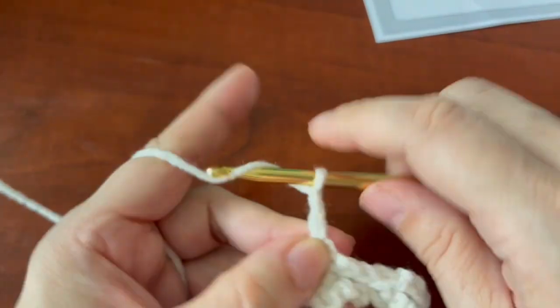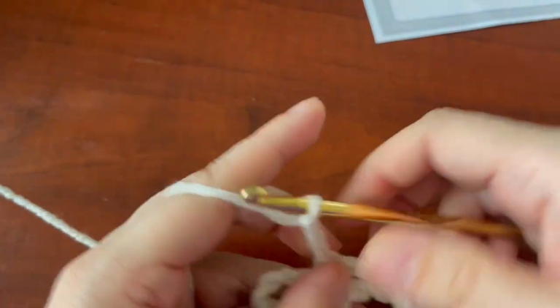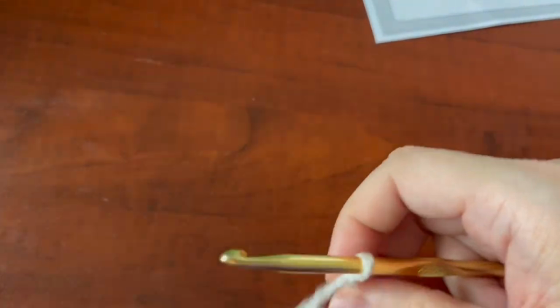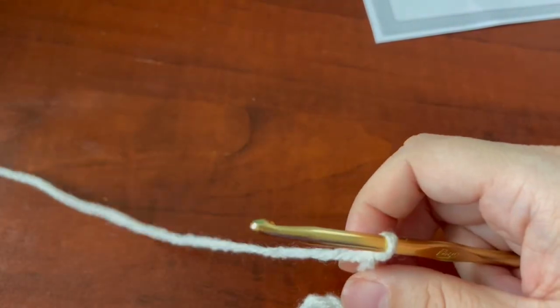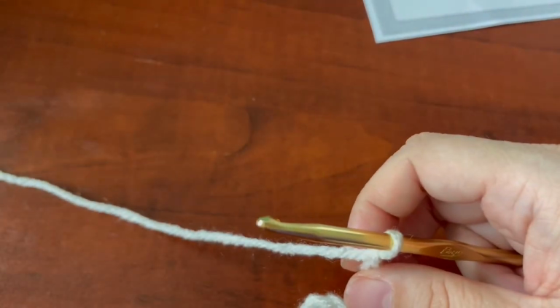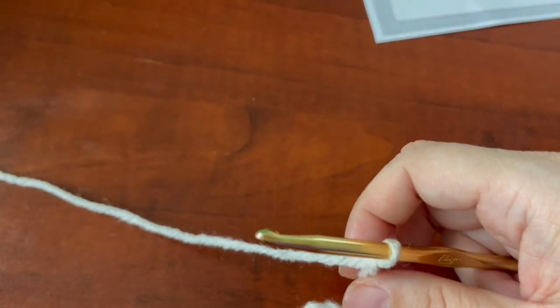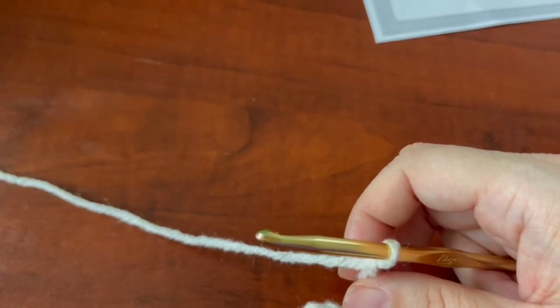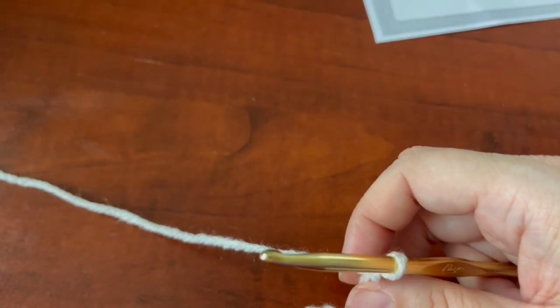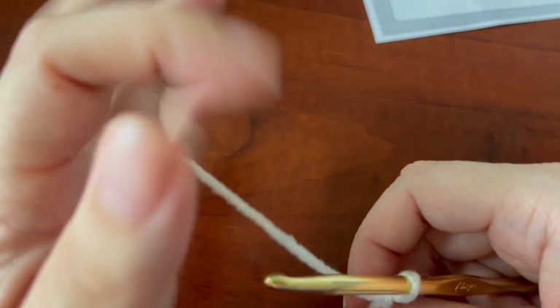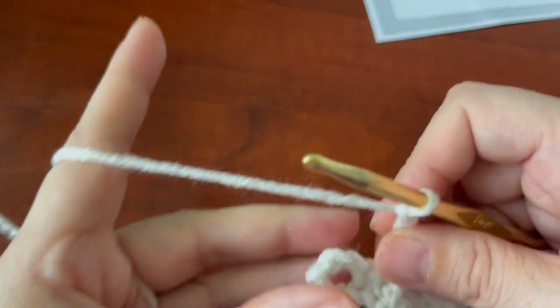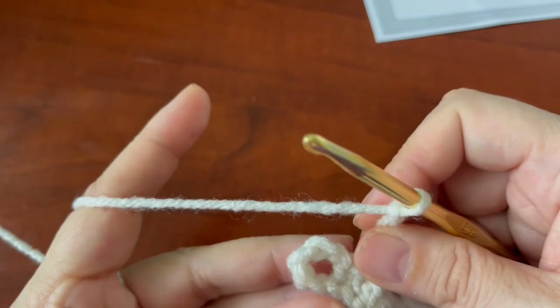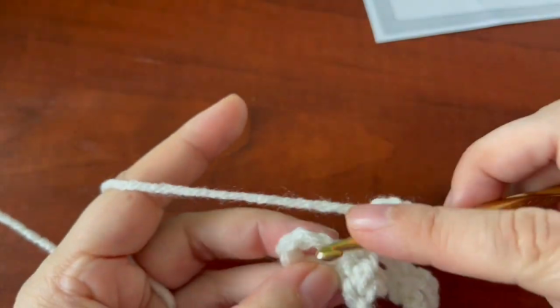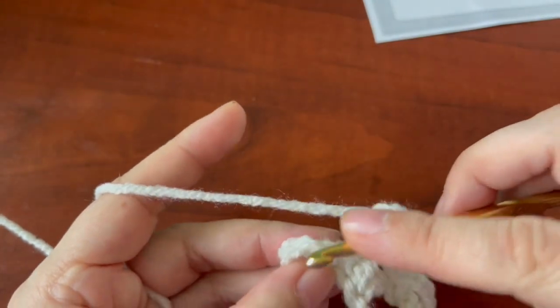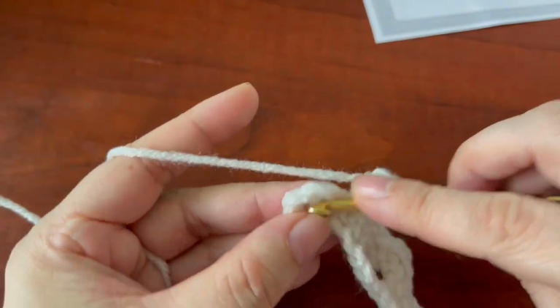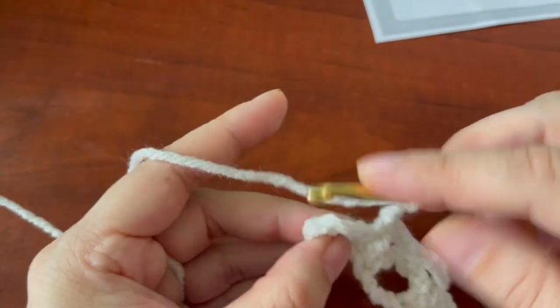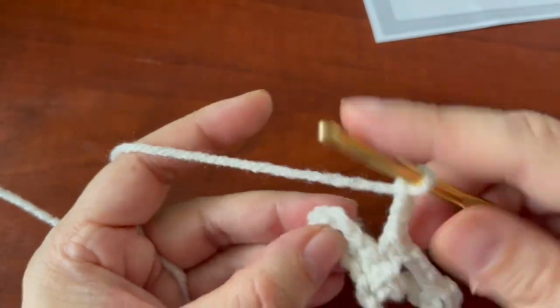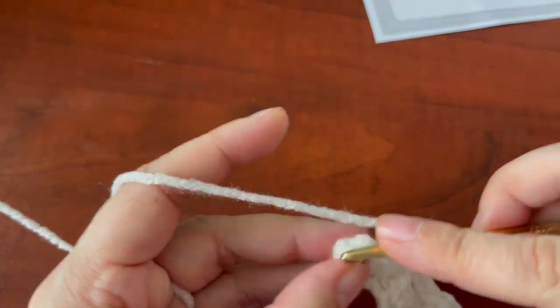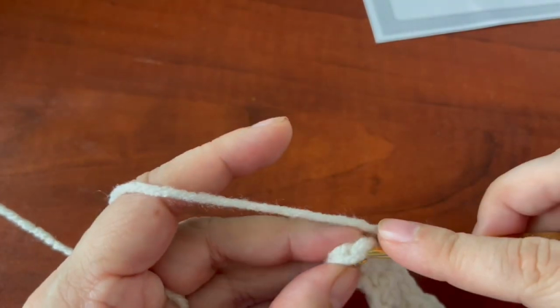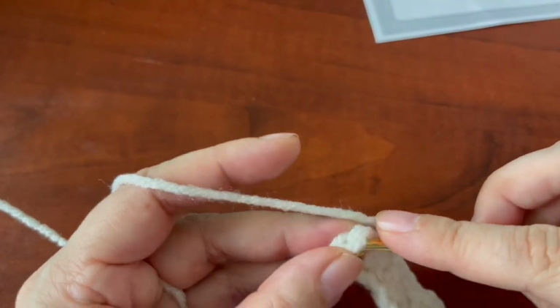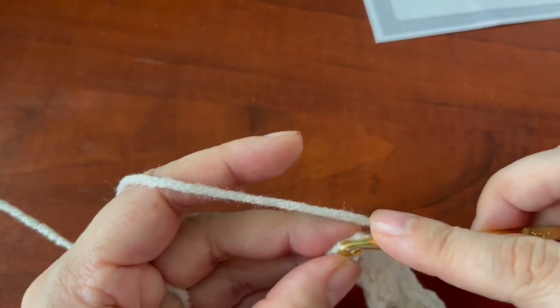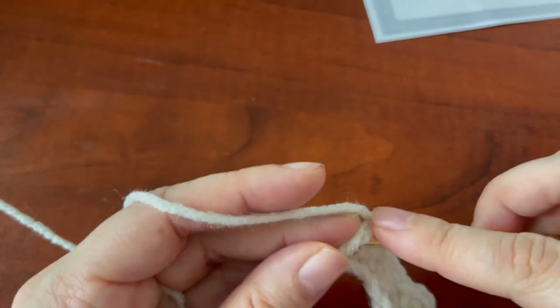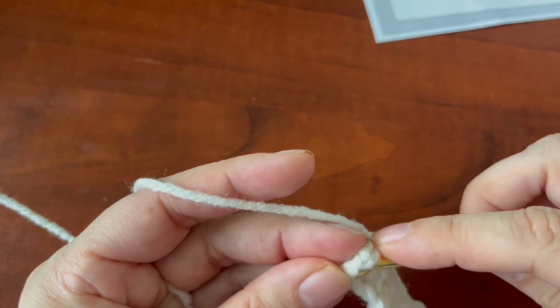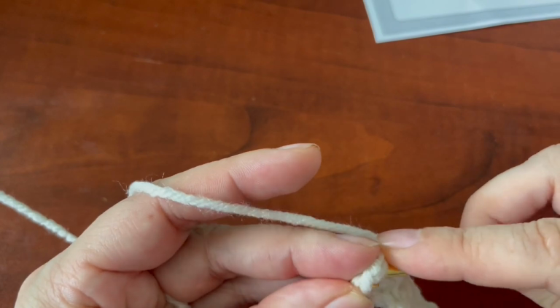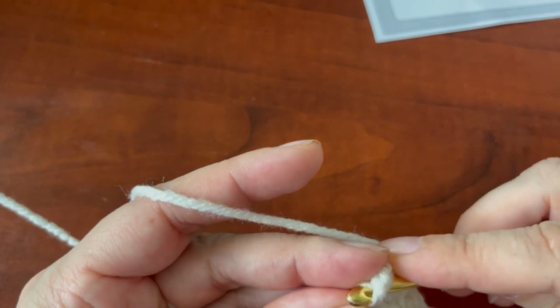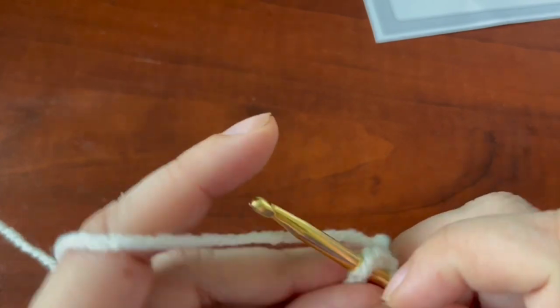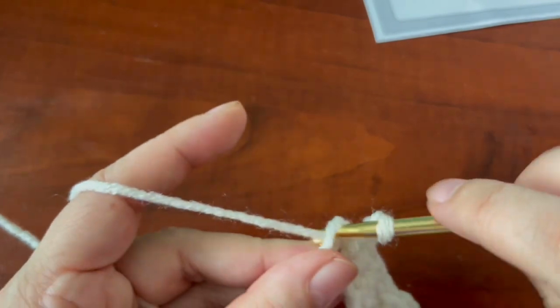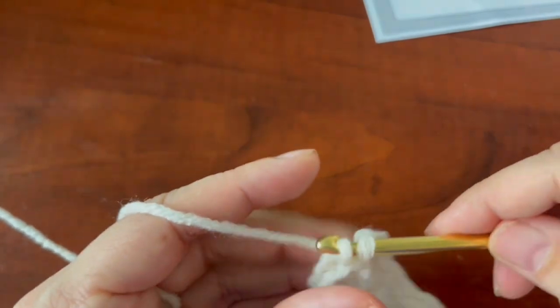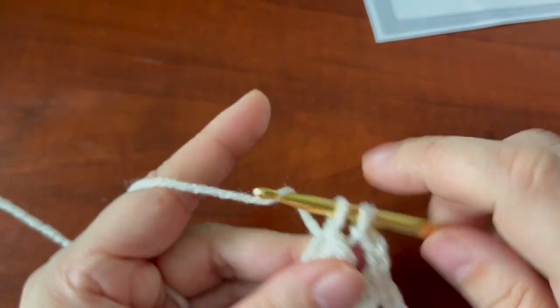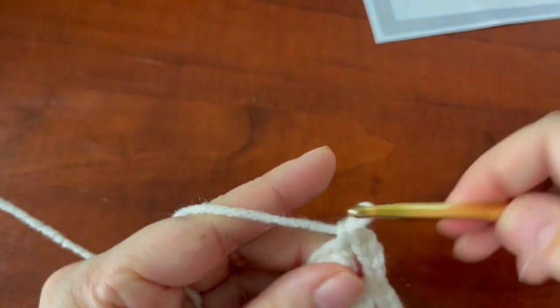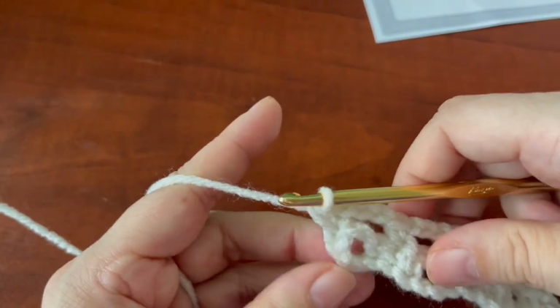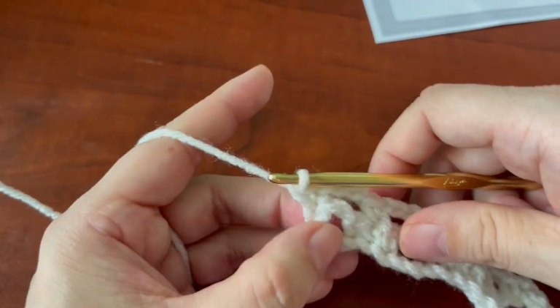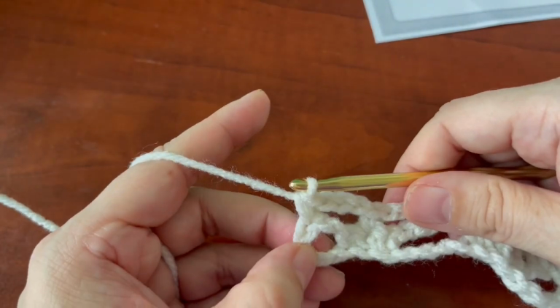Here at the end you're going to chain three, and then do a single crochet on top of the chain three — I can never find it, so I just do it in a place where I know it's going to look straight.